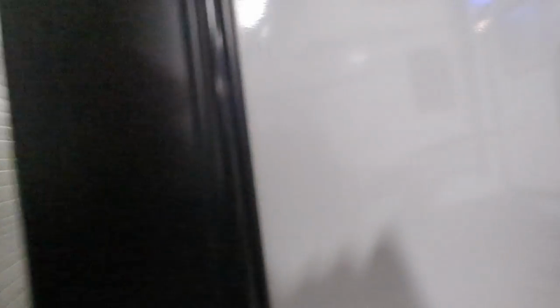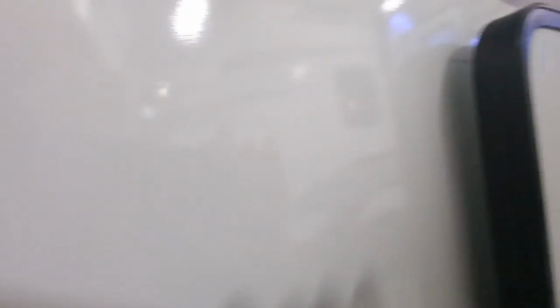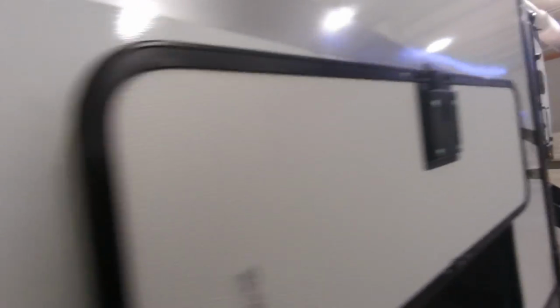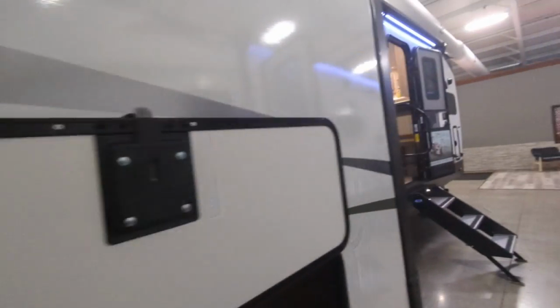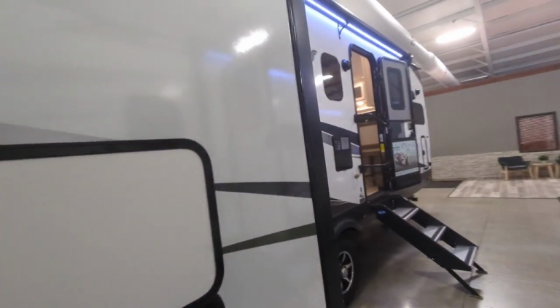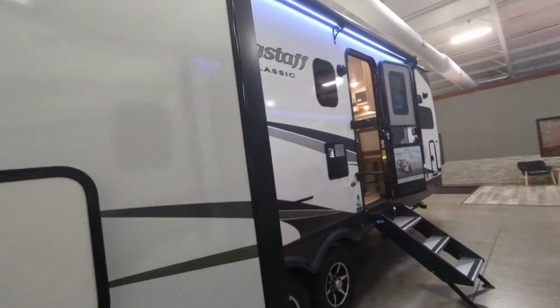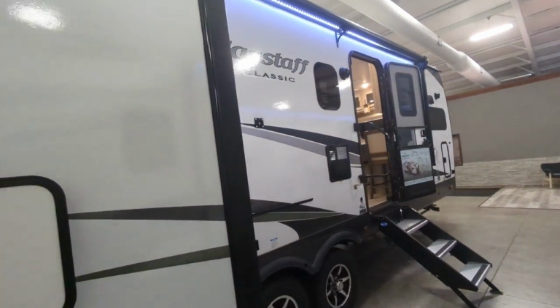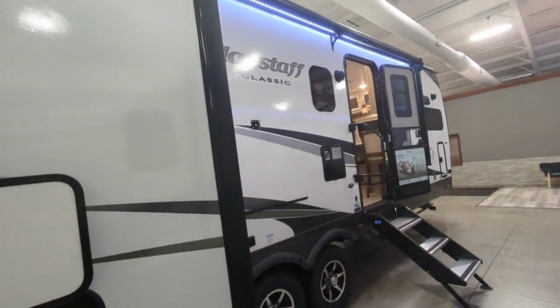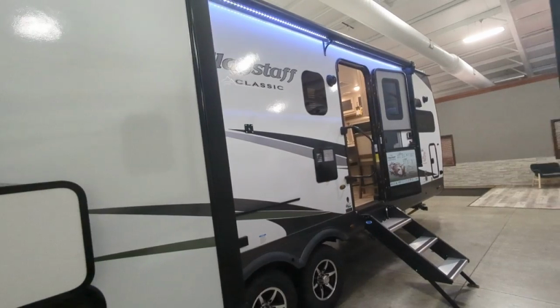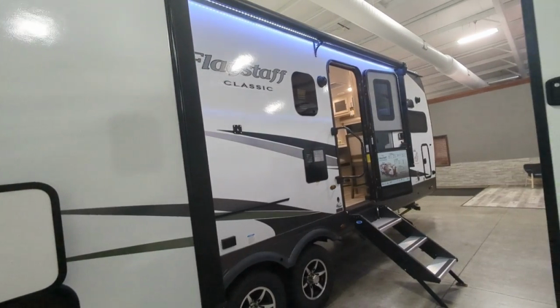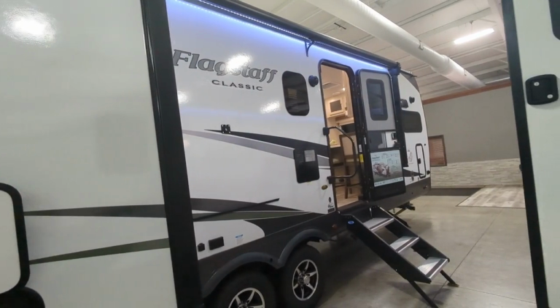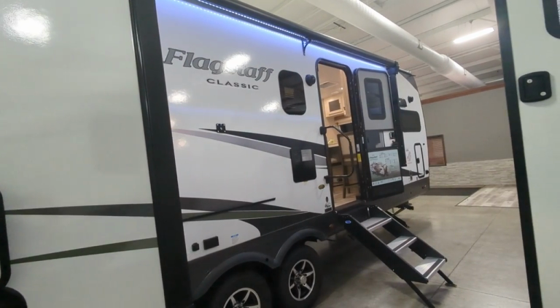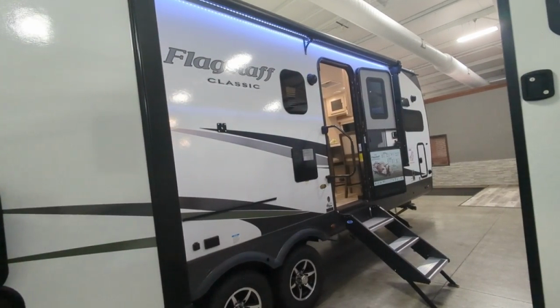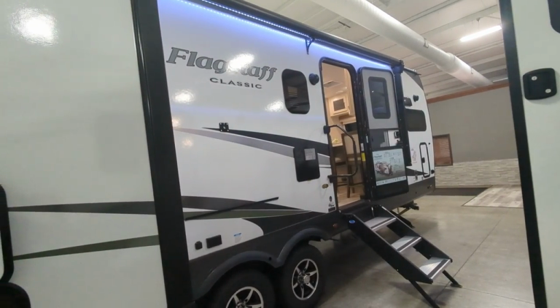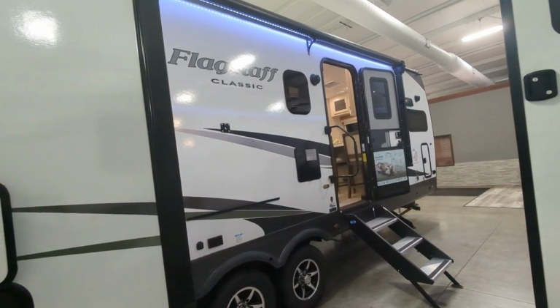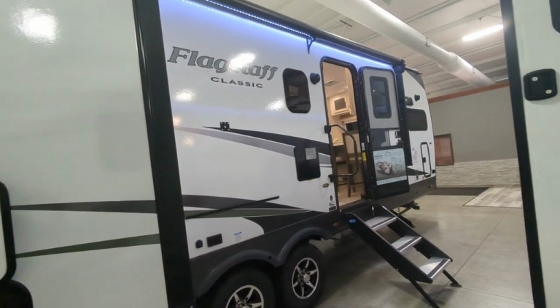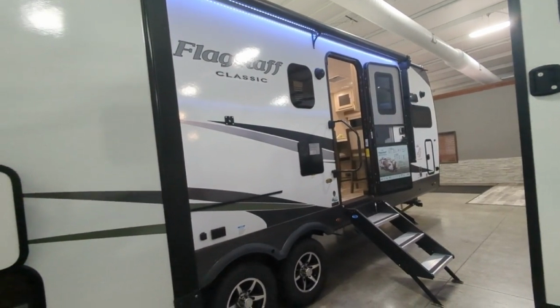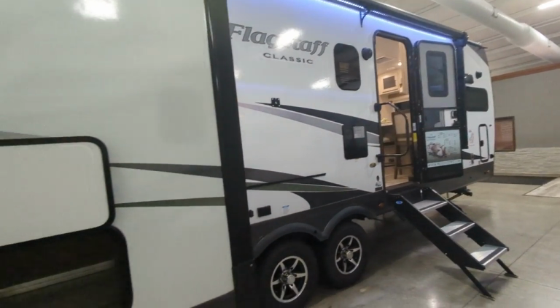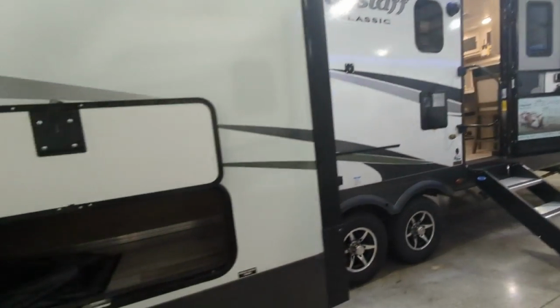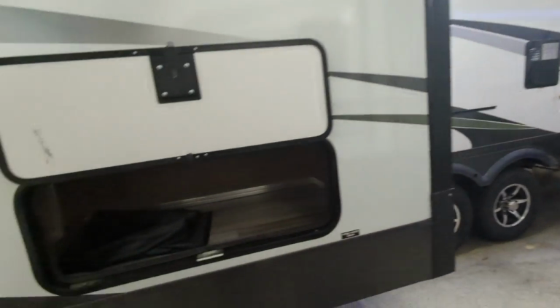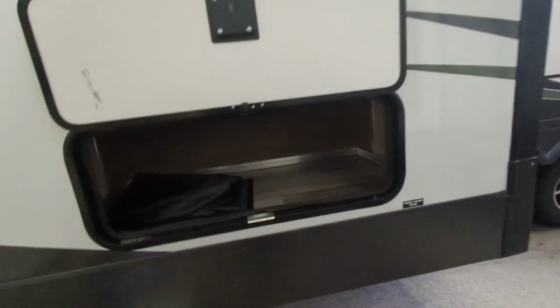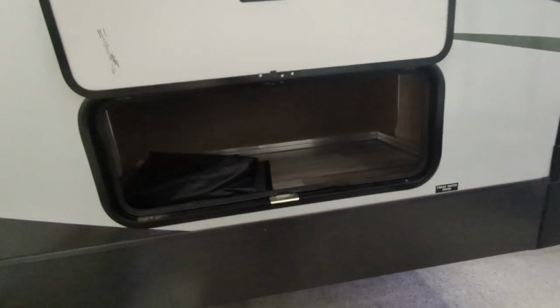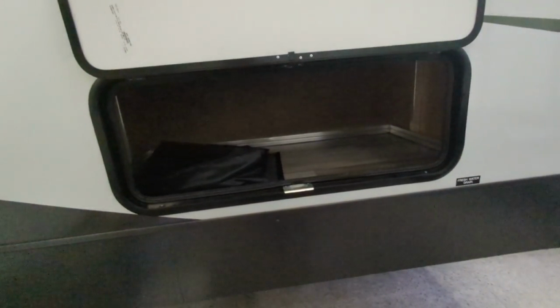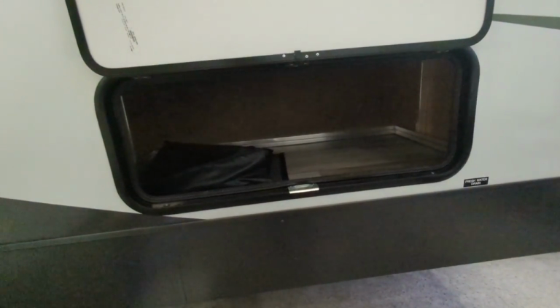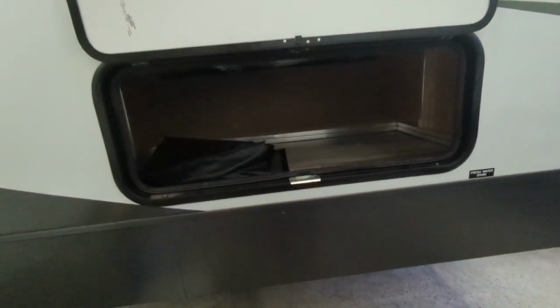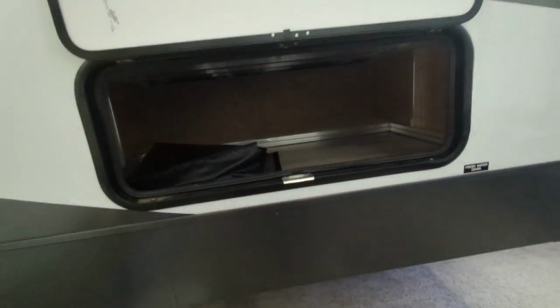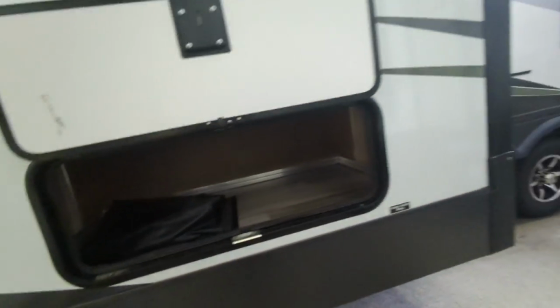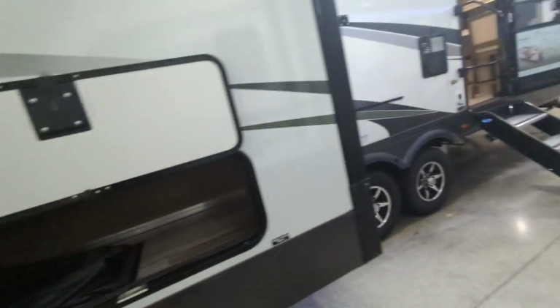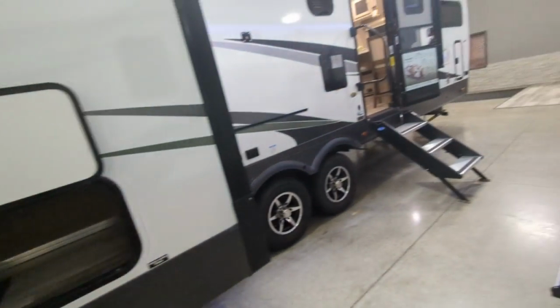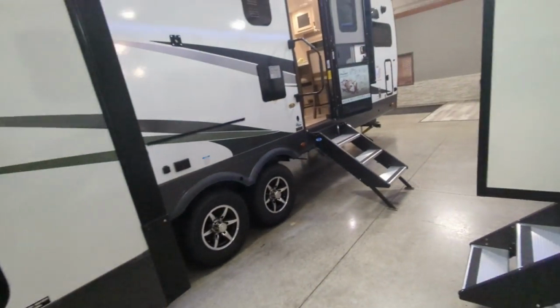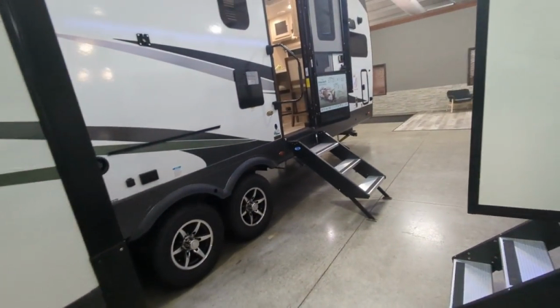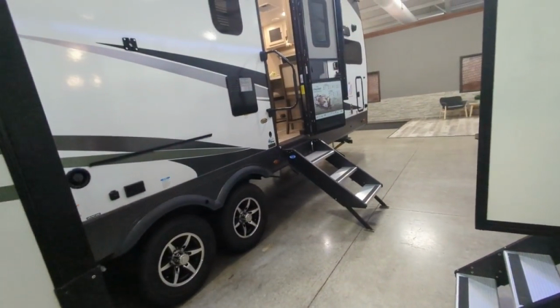You do have frameless tinted windows on this camper and an outside mount for a TV, plus outside speakers. You've got storage out here — this is actually your under-bed storage — and solid entry steps.